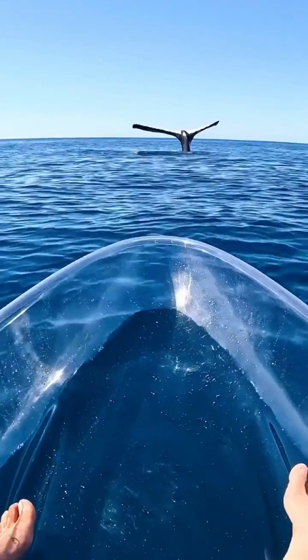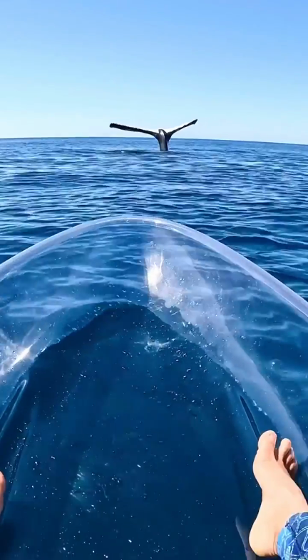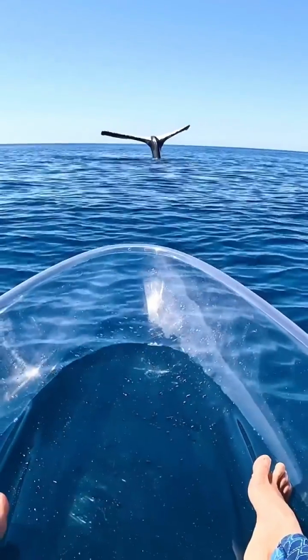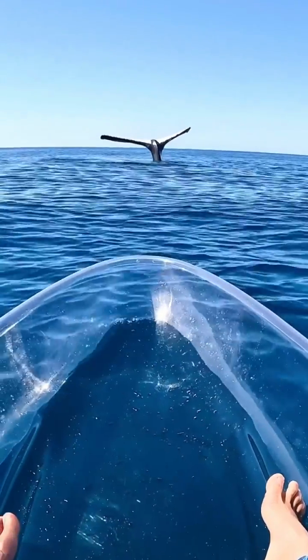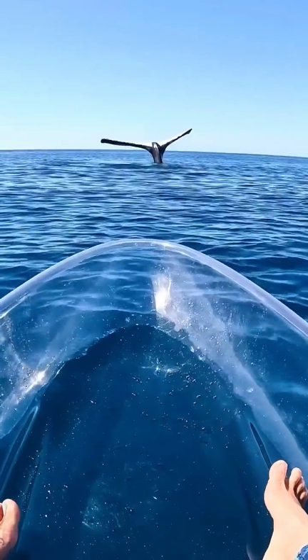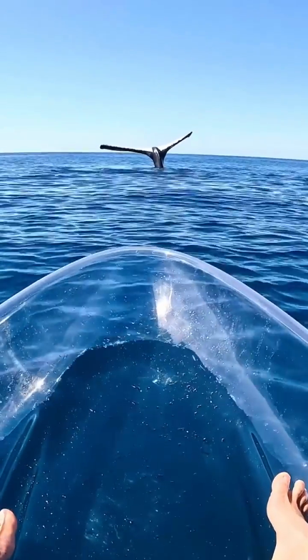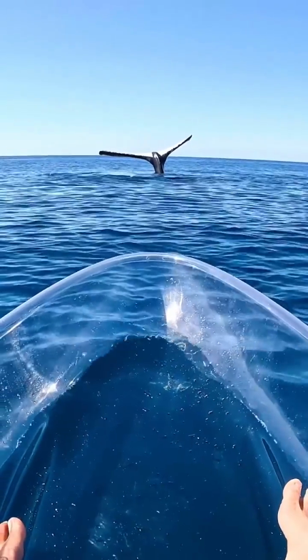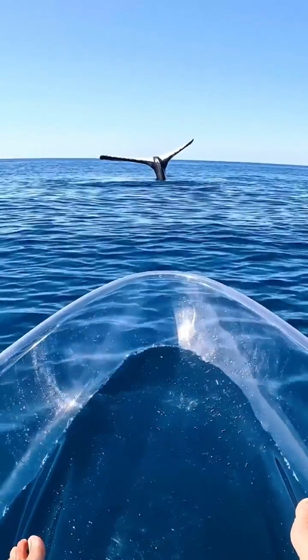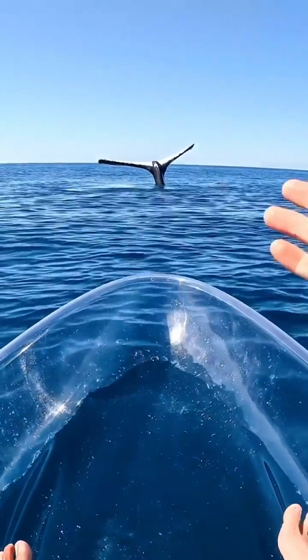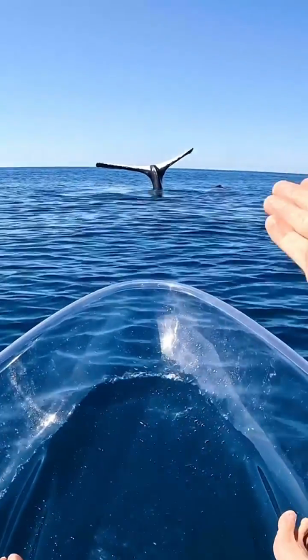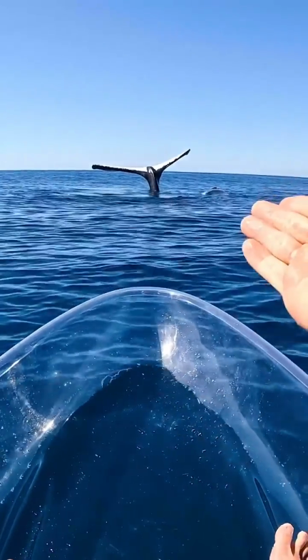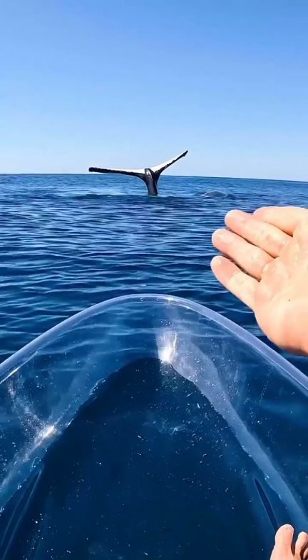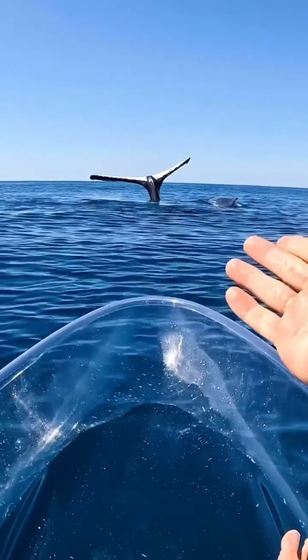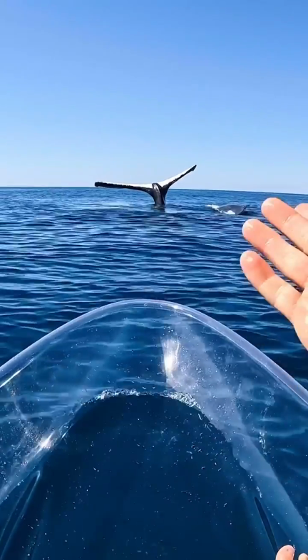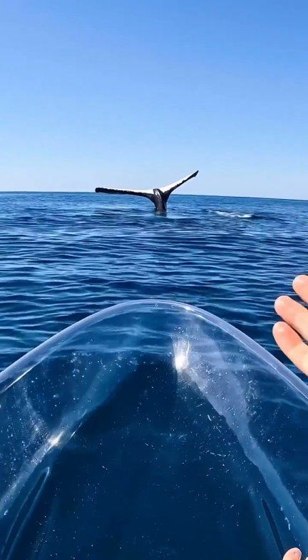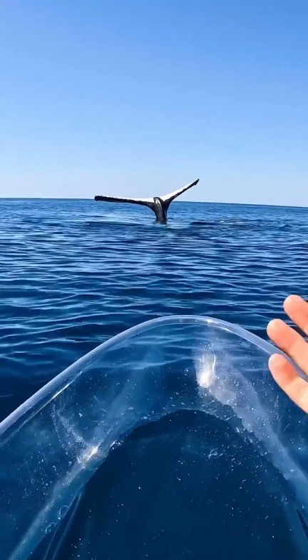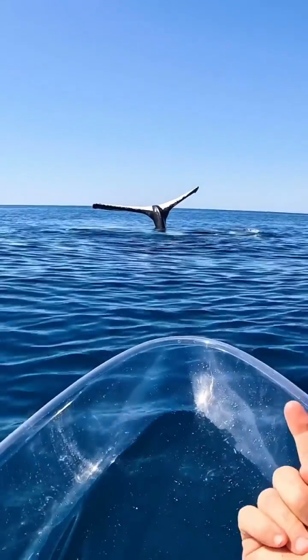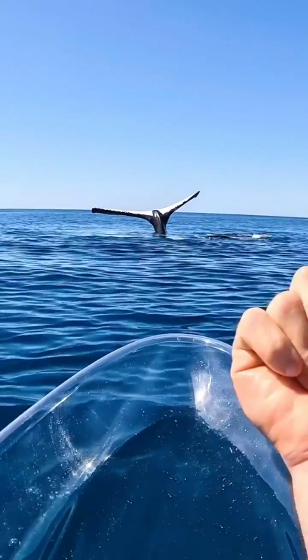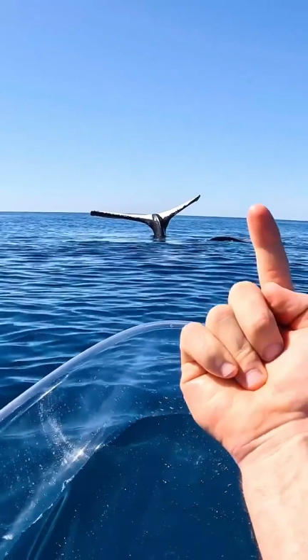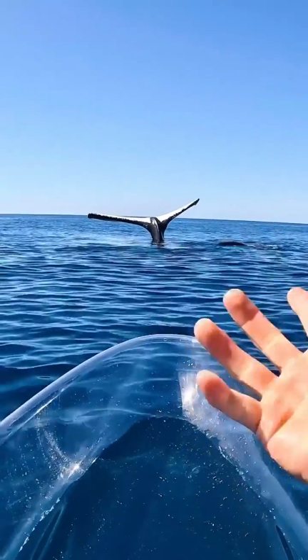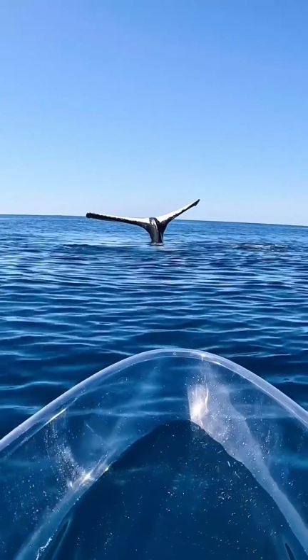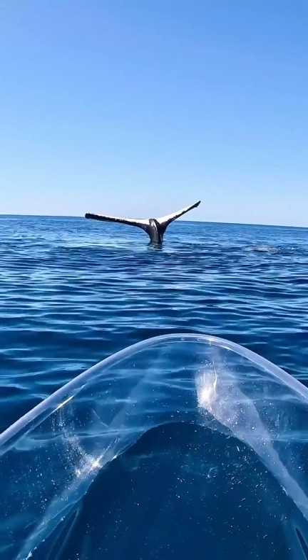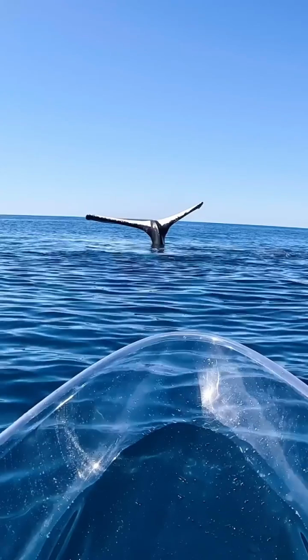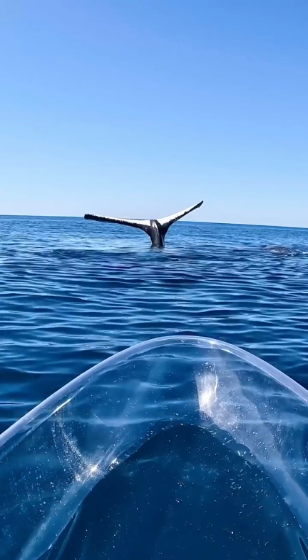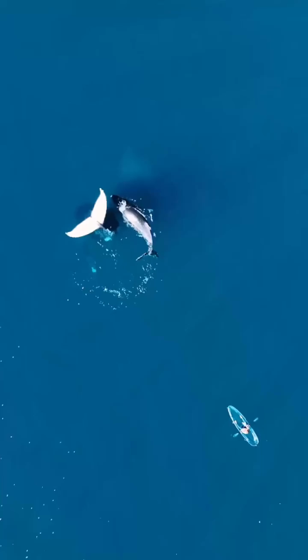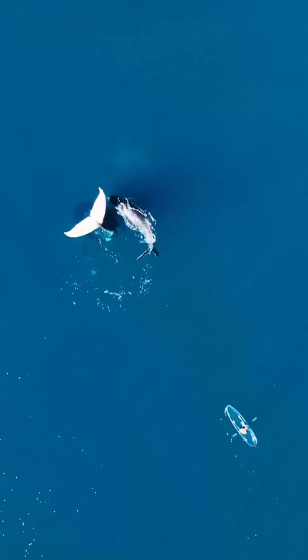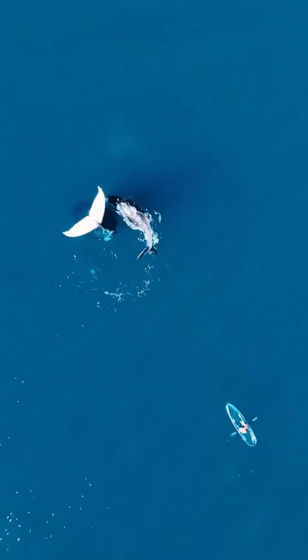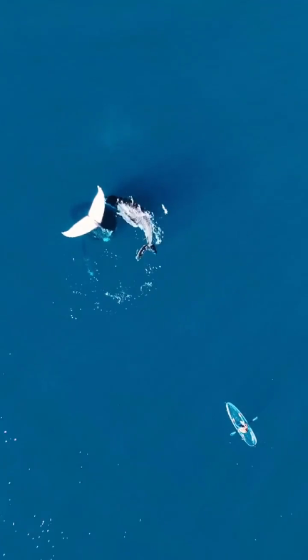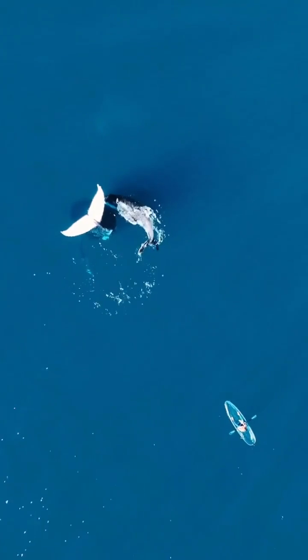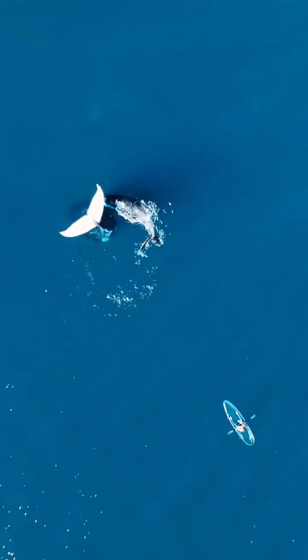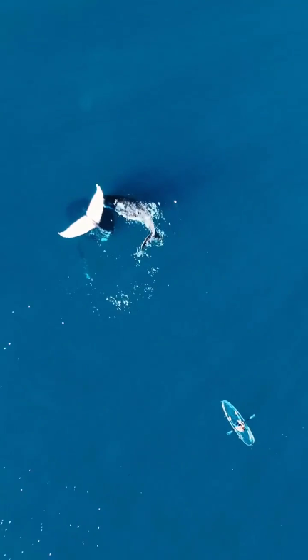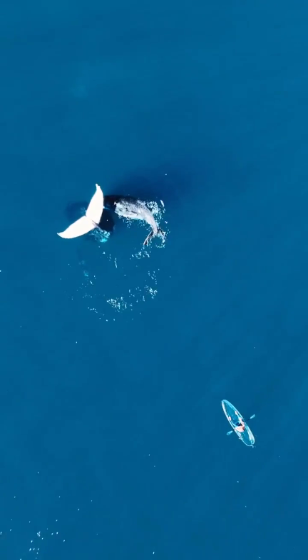My heart is beating so fast. I think that's a whale tail. It's just come up and stuck its tail up and it's not going anywhere. I don't even know what to say.